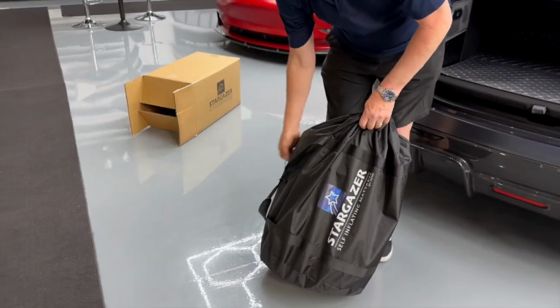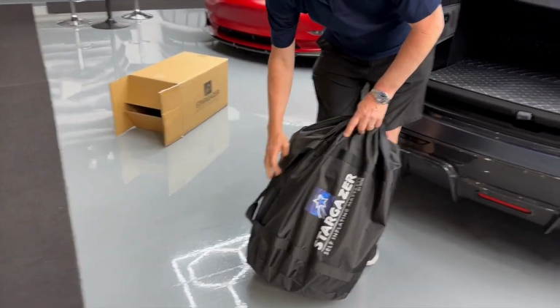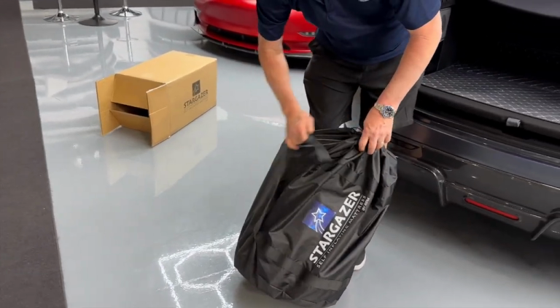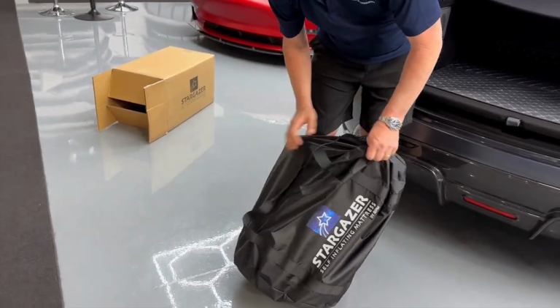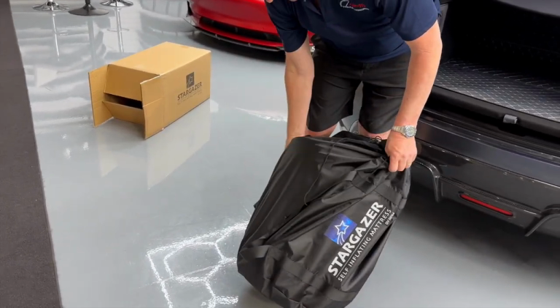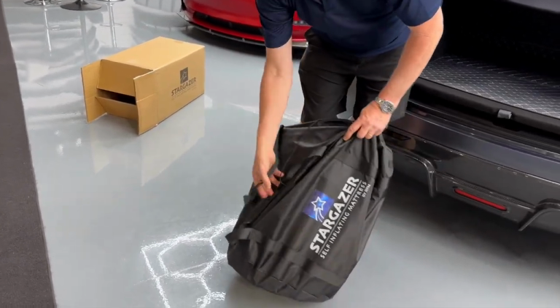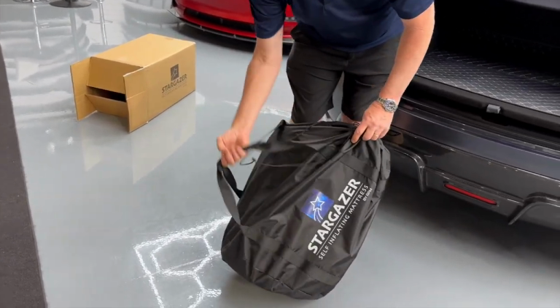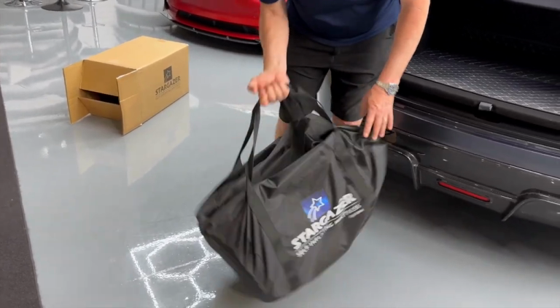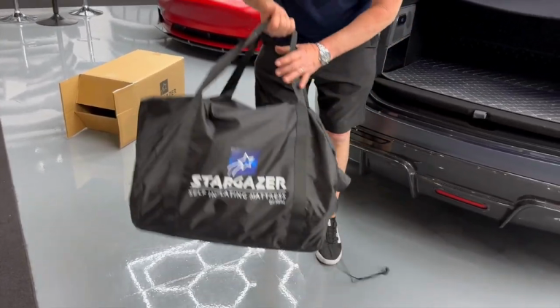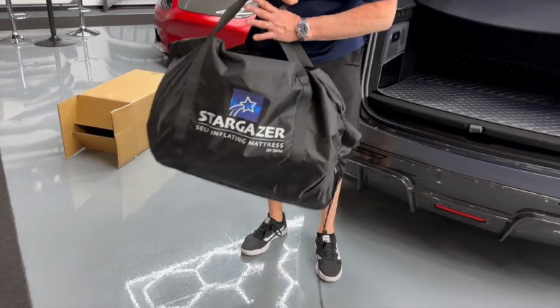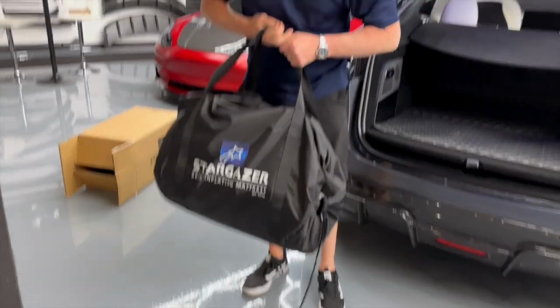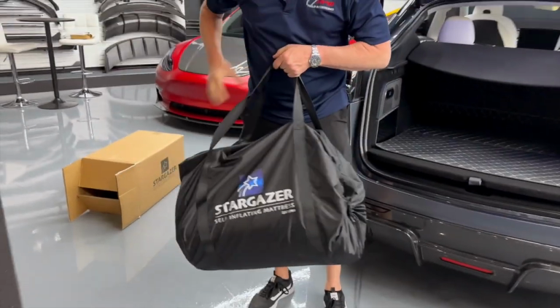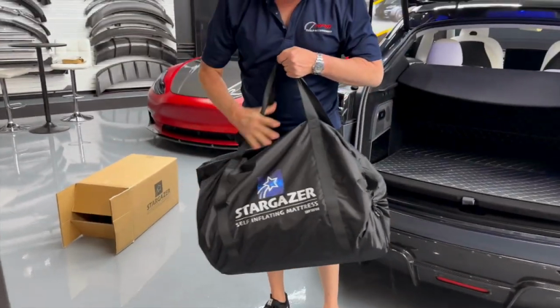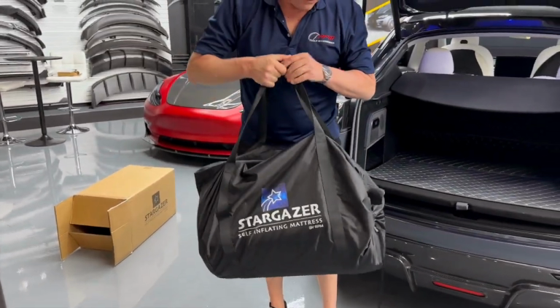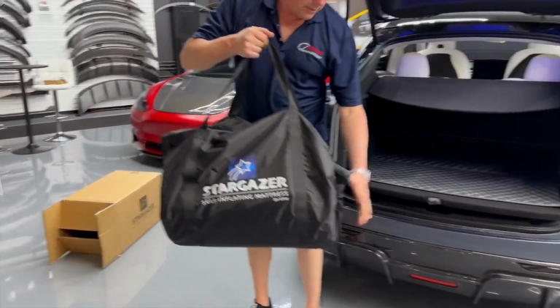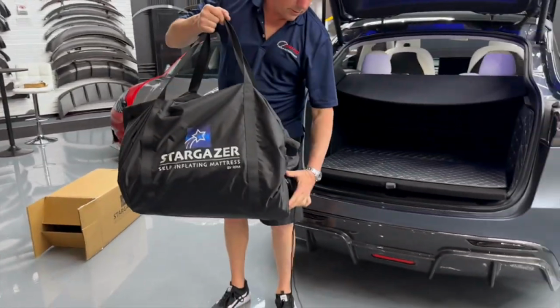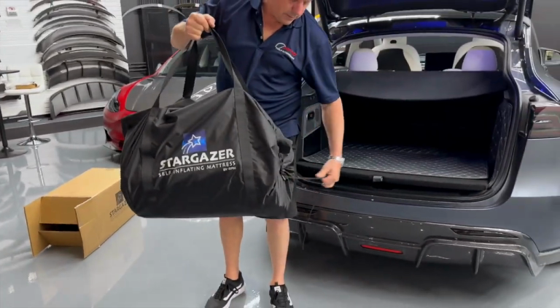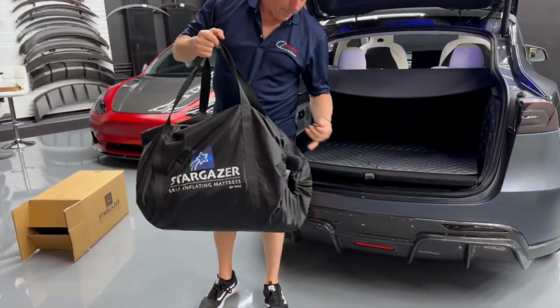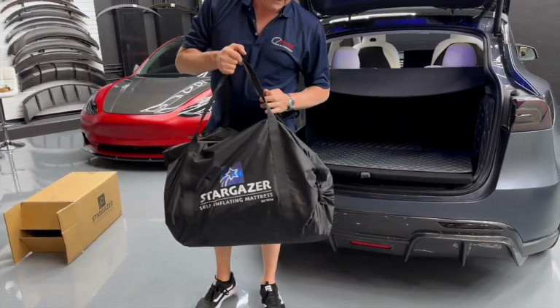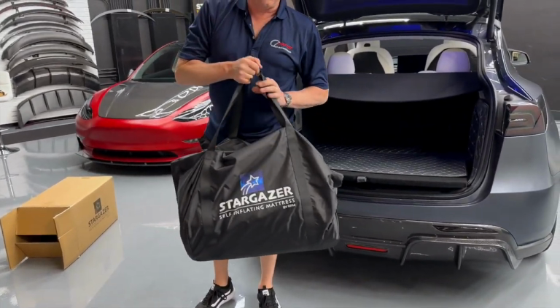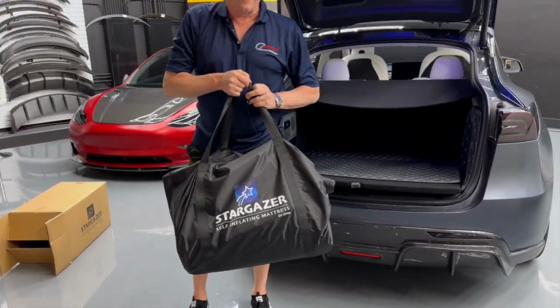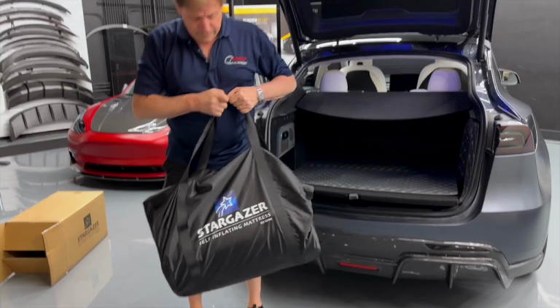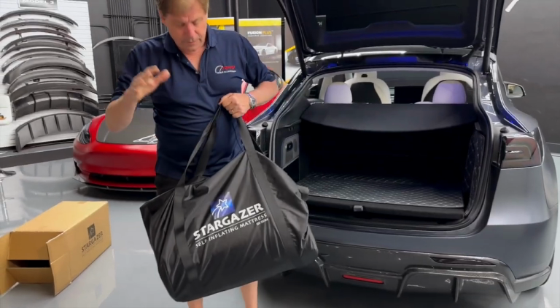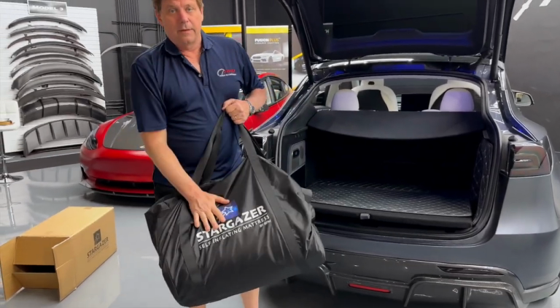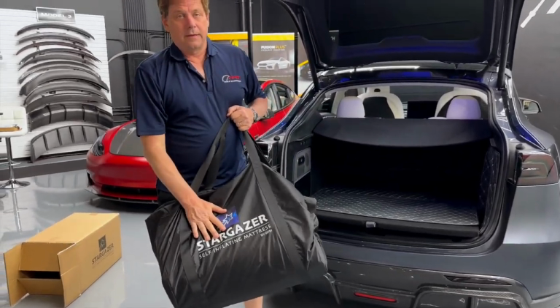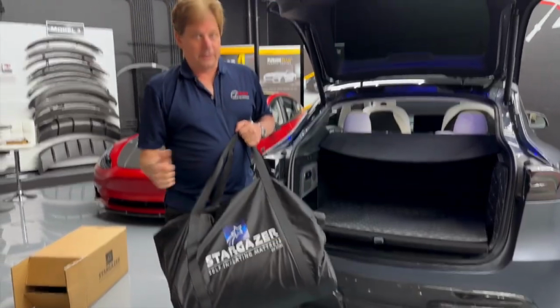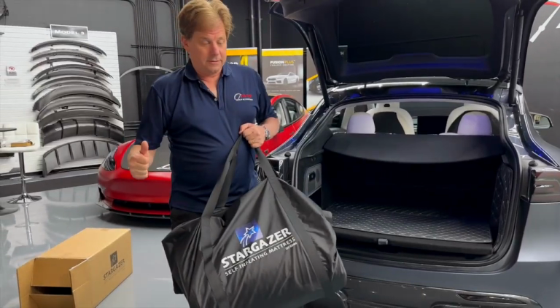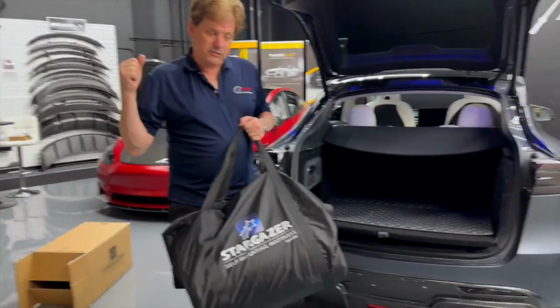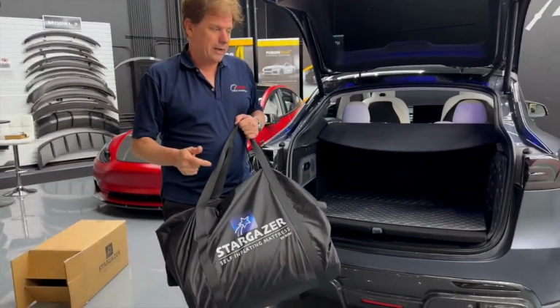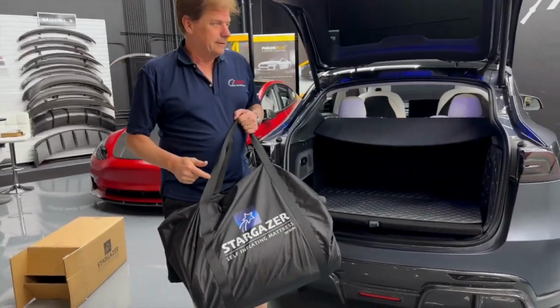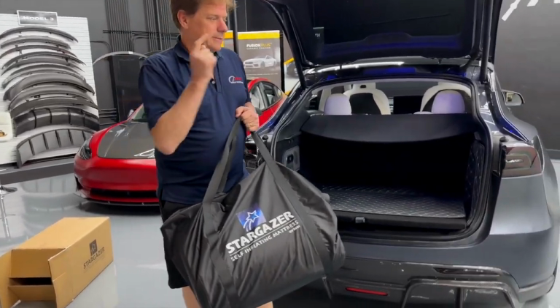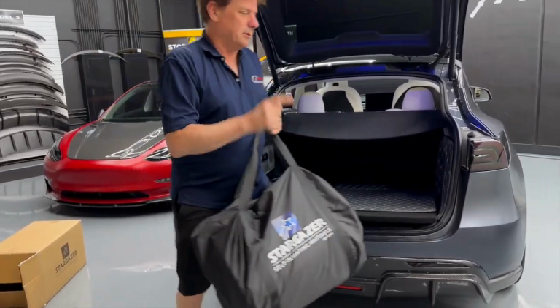Let's take a look at how this fits in all the Tesla models. Like it says on the website, as long as your back seats fold down, it fits. It fits great. It's unbelievable.